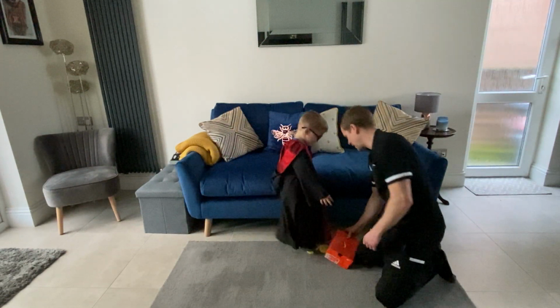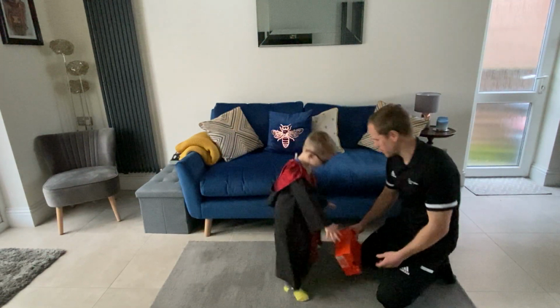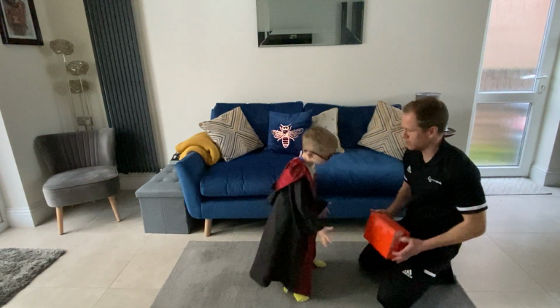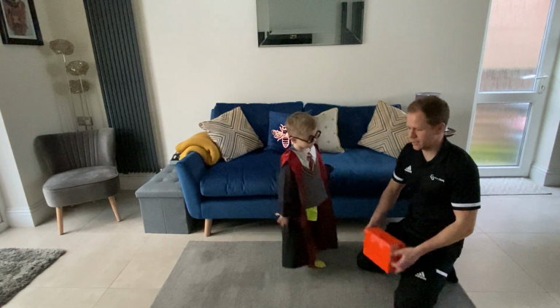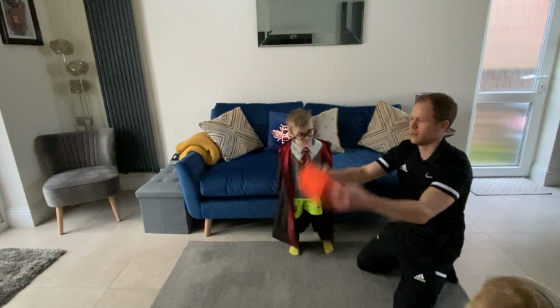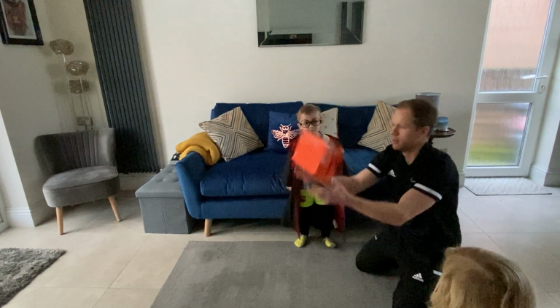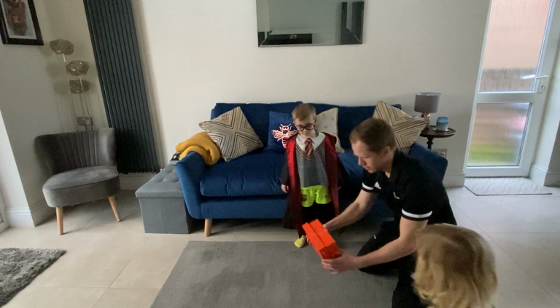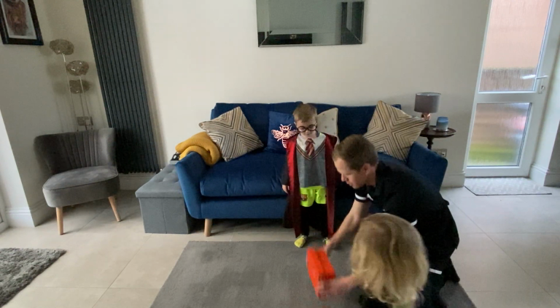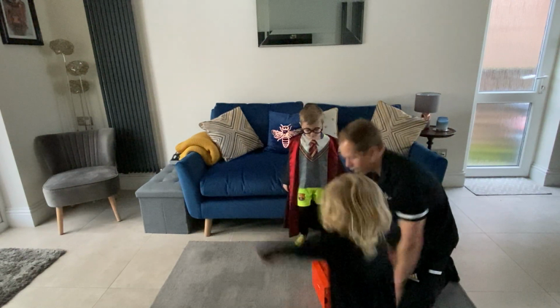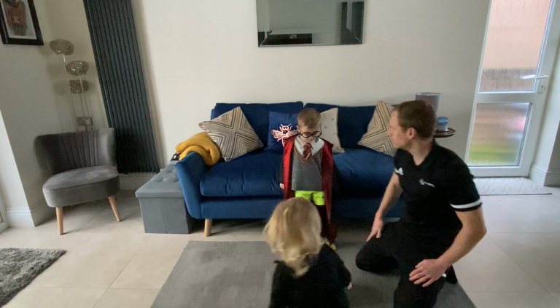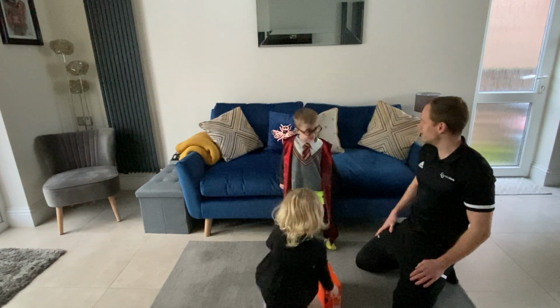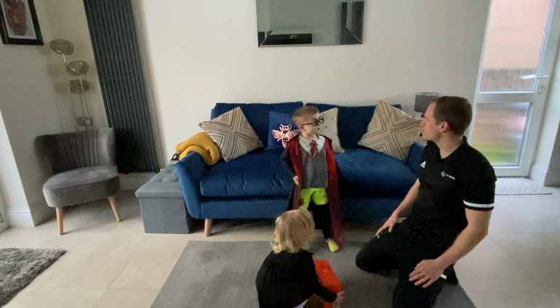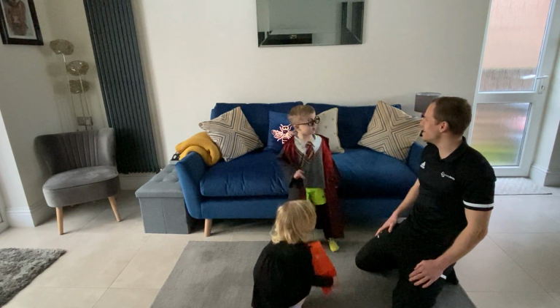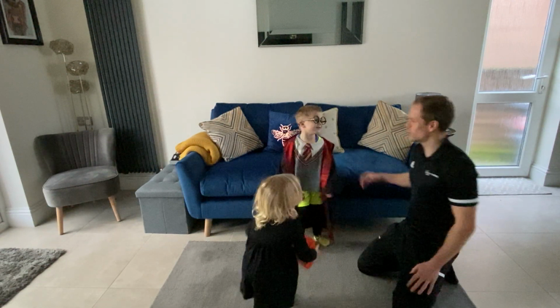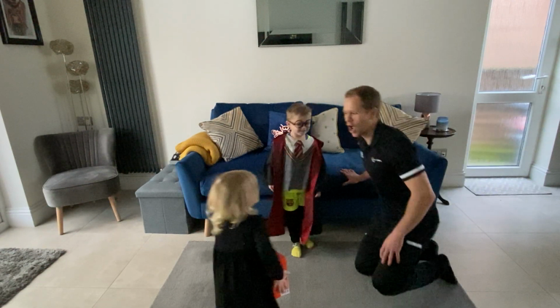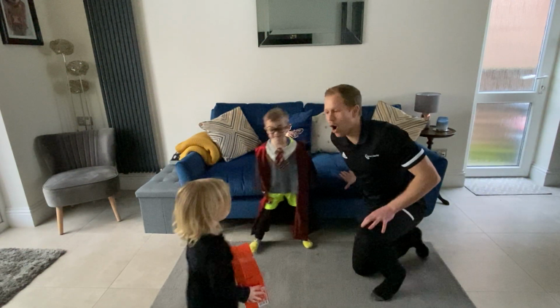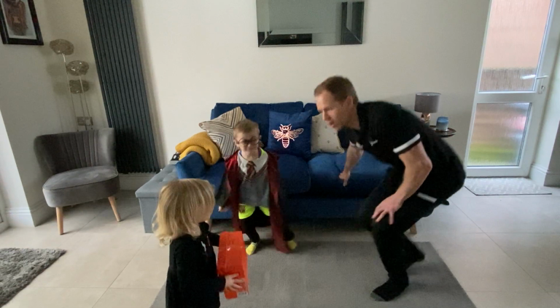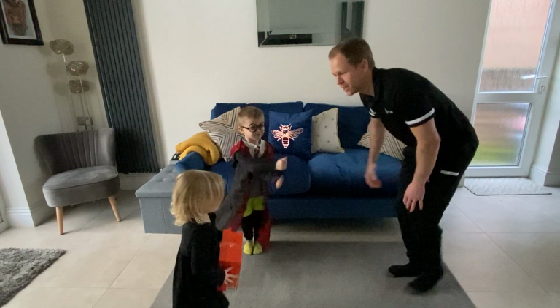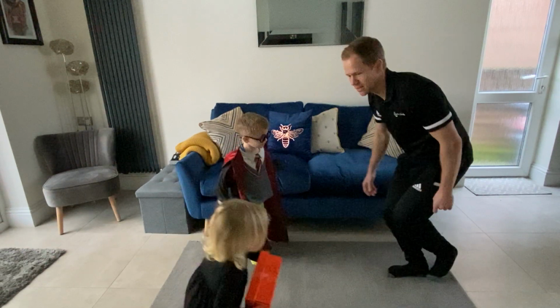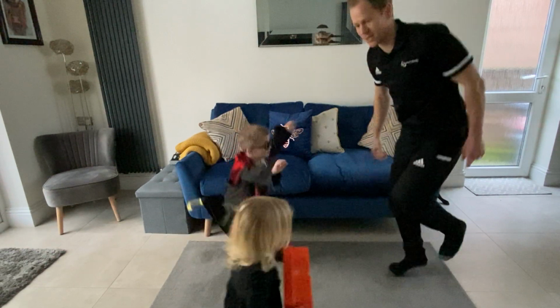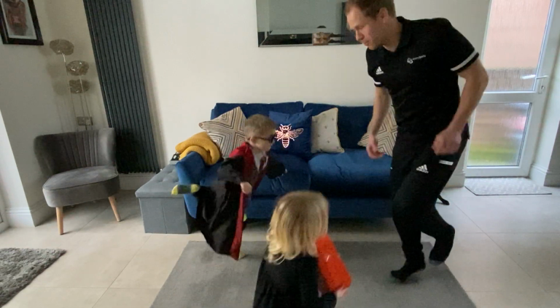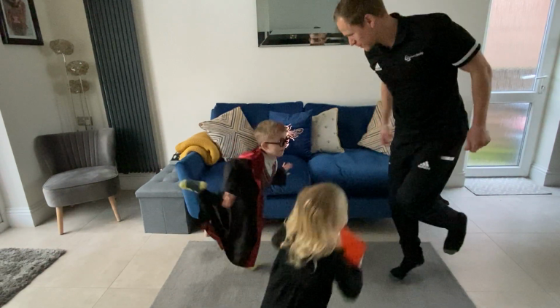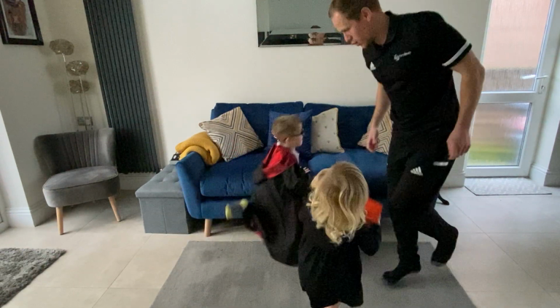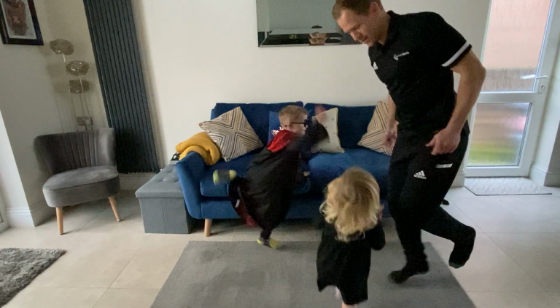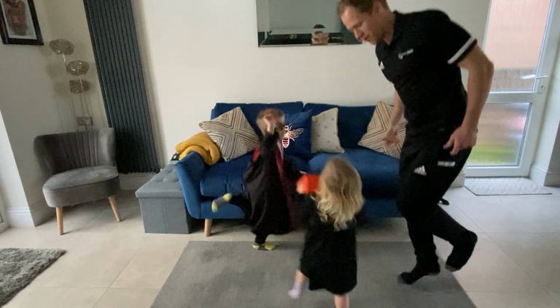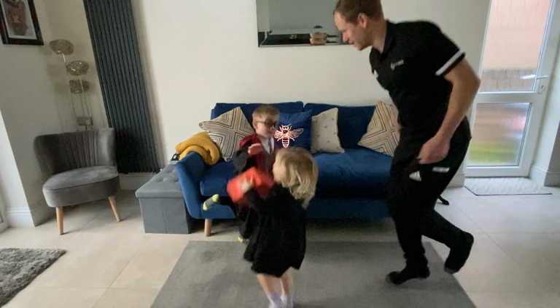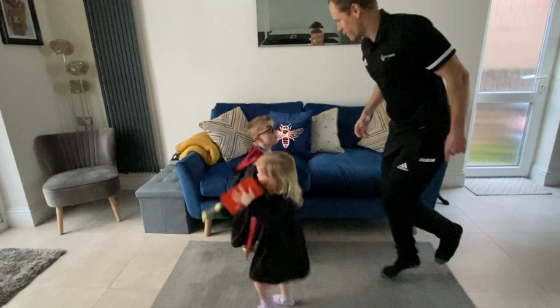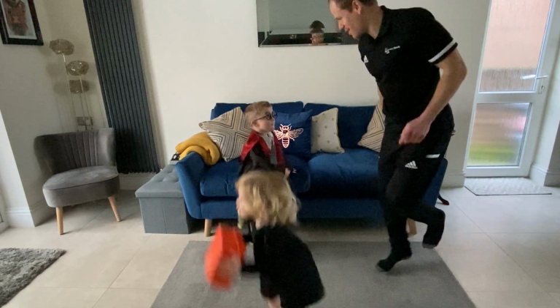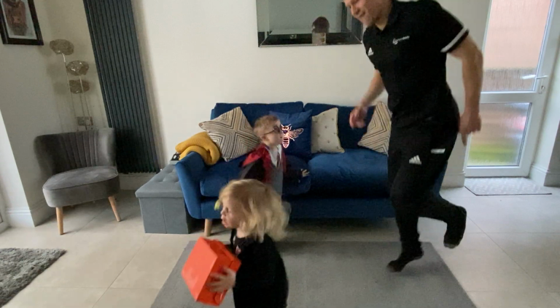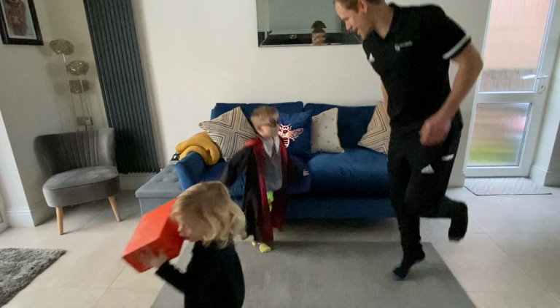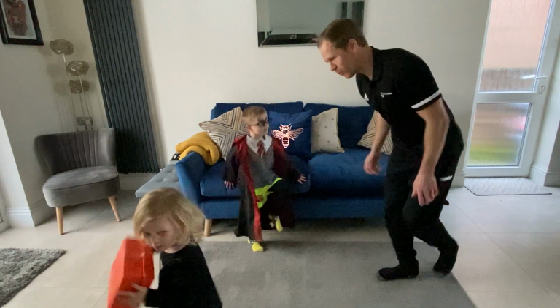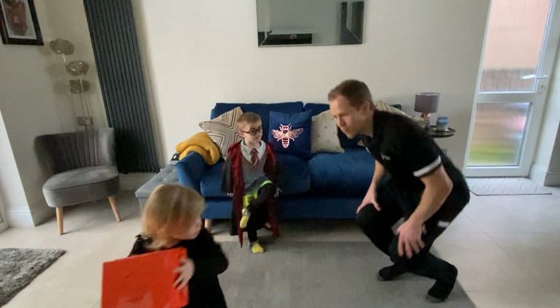I'll have a go now. Ready? Oh, it landed on a three. So we're going to hop on one leg for five seconds. One, two, three, four, five. Well done, Rosa.